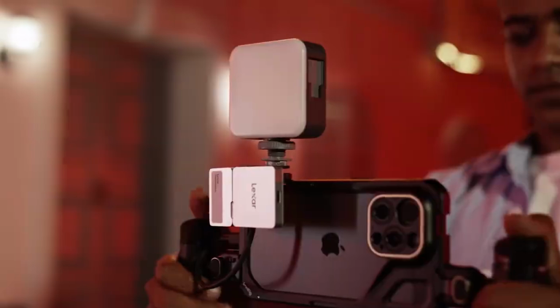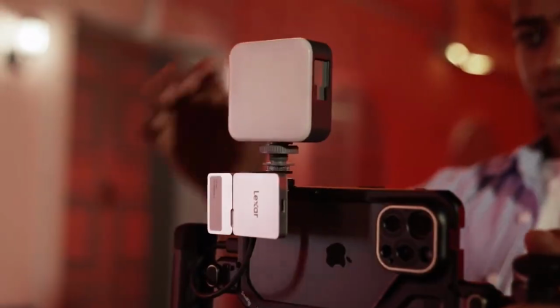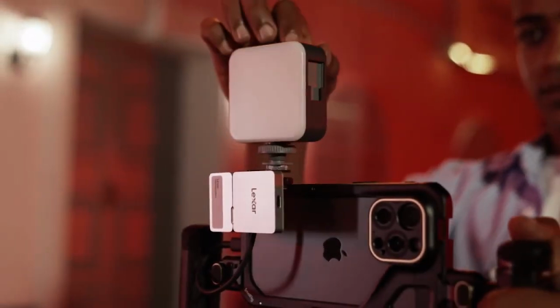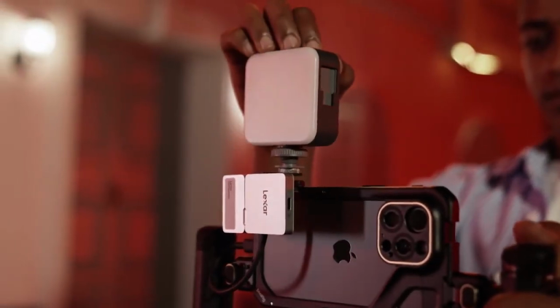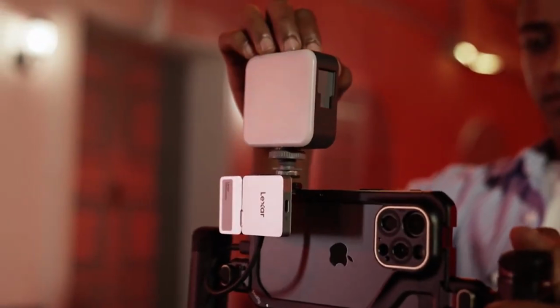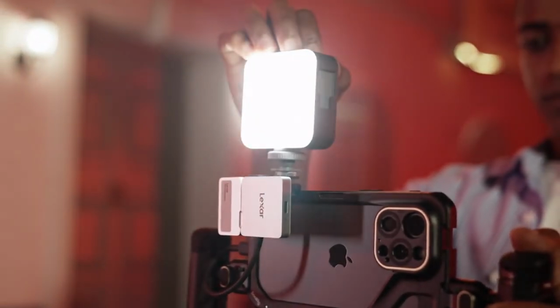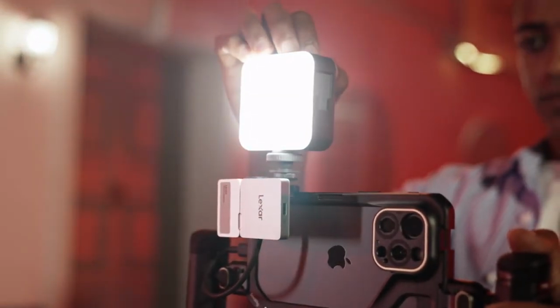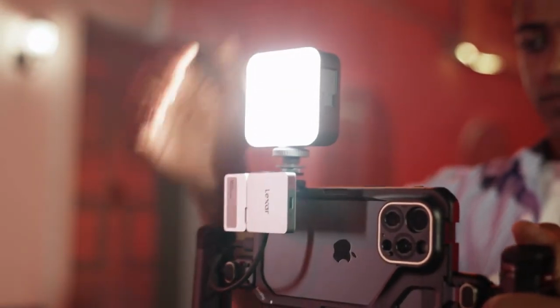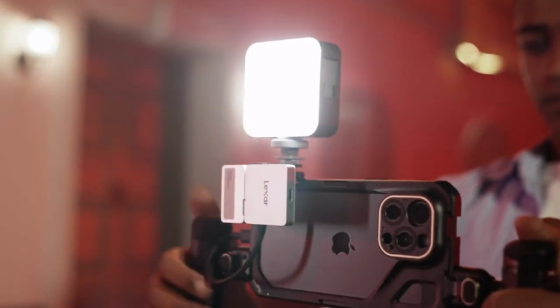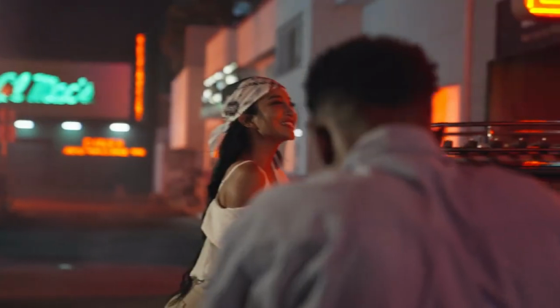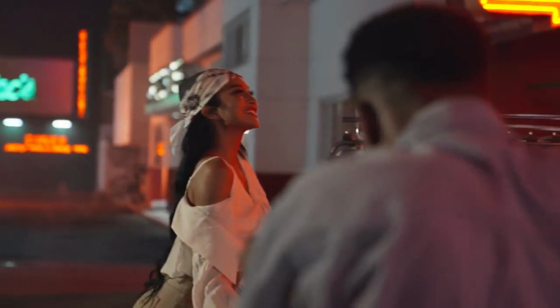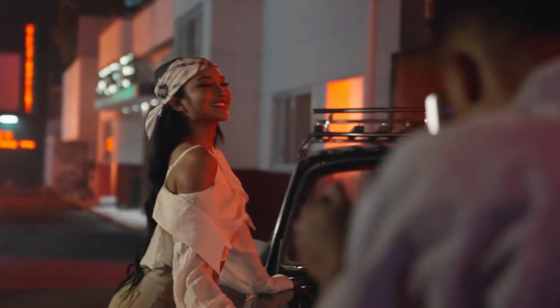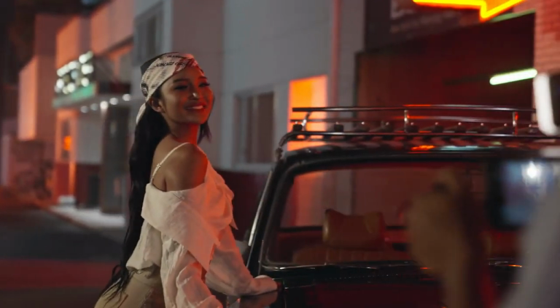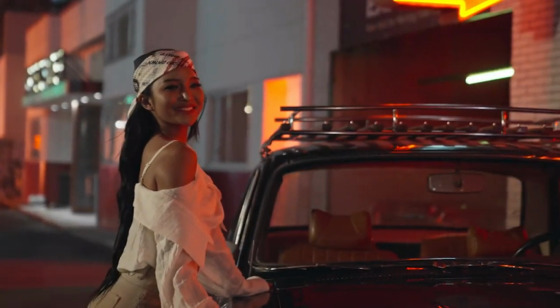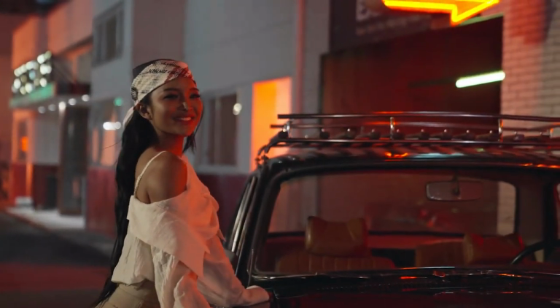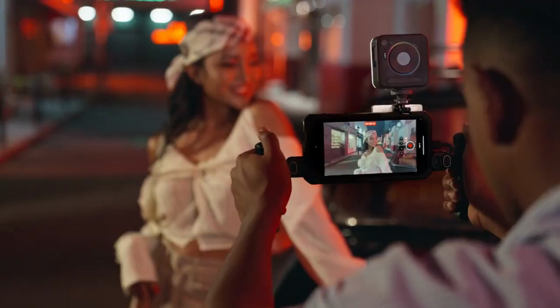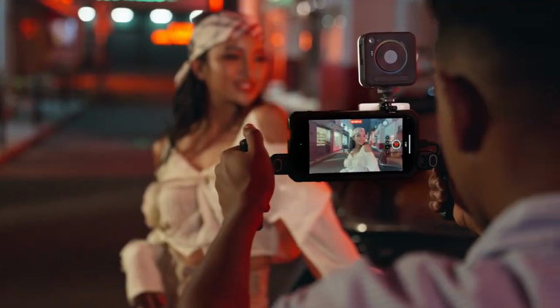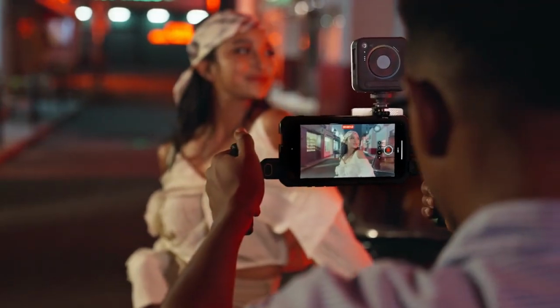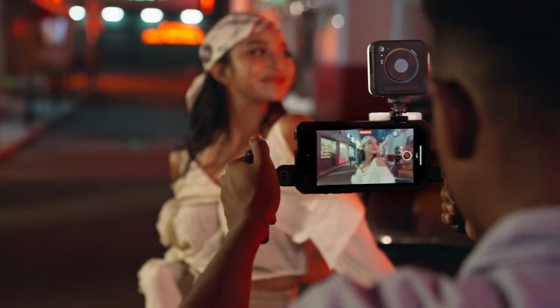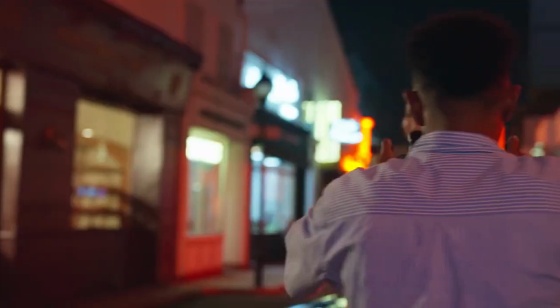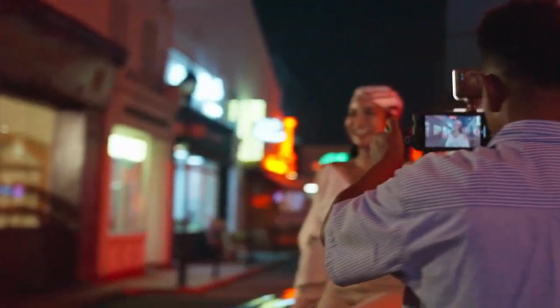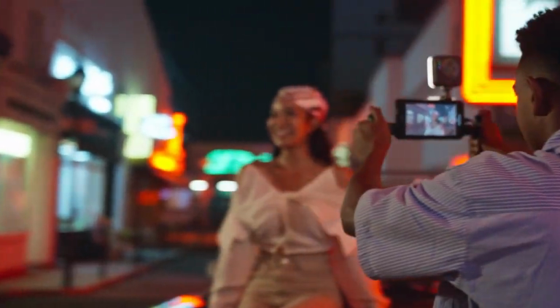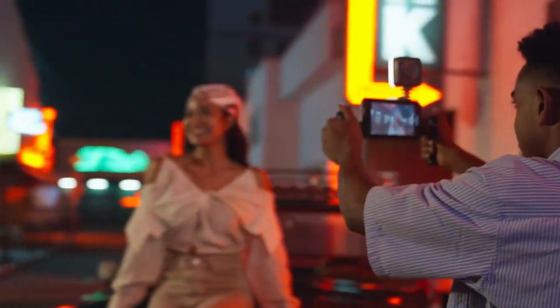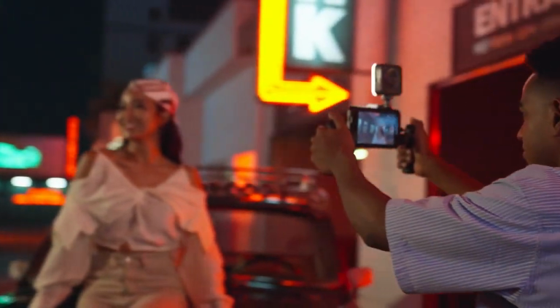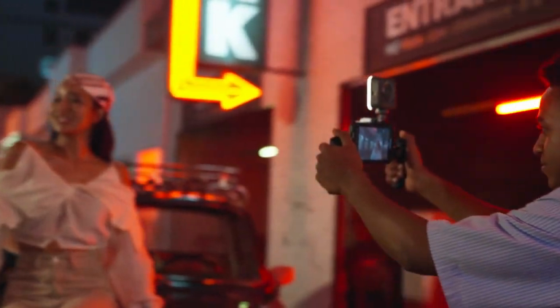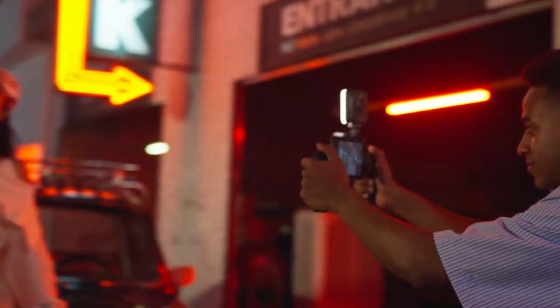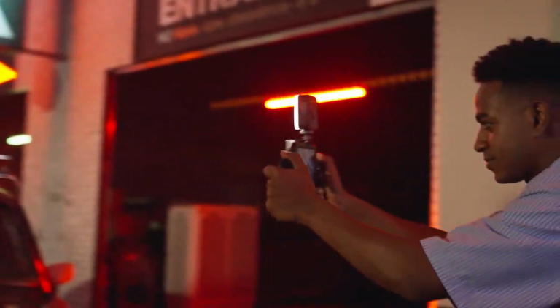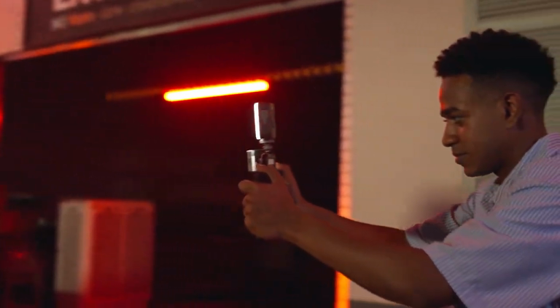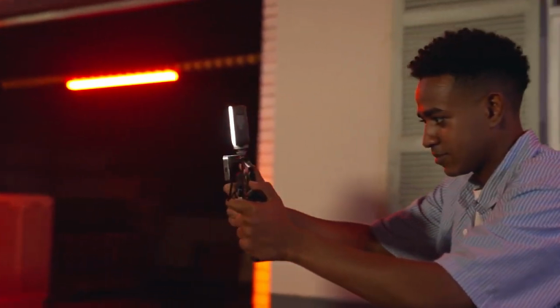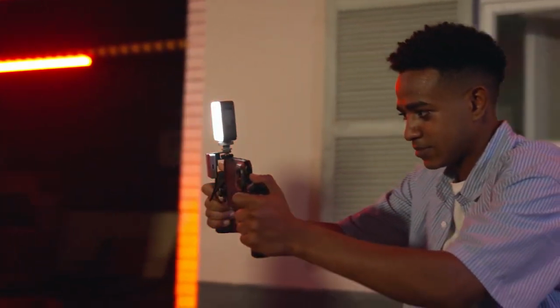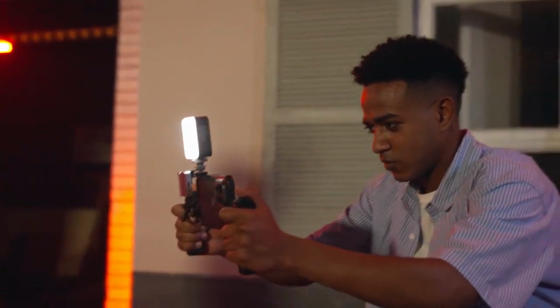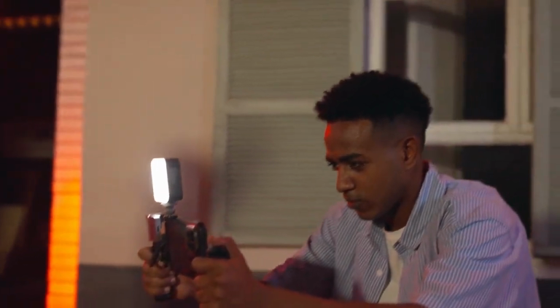In low-light environments, like night-sky photography, seamlessly connect a flash unit while recording — all without compromising the compactness of your setup.